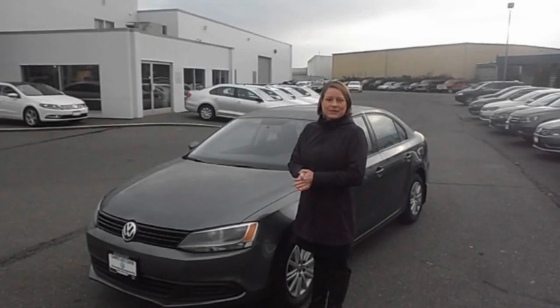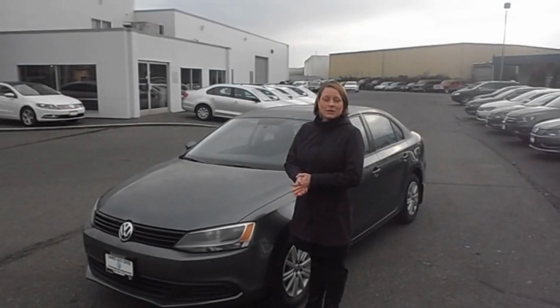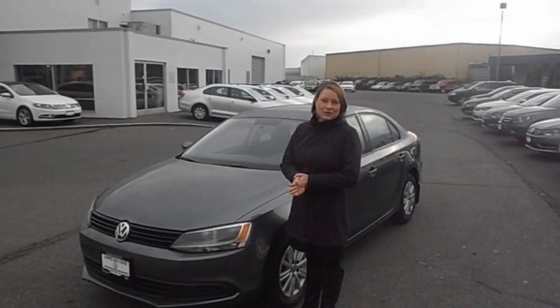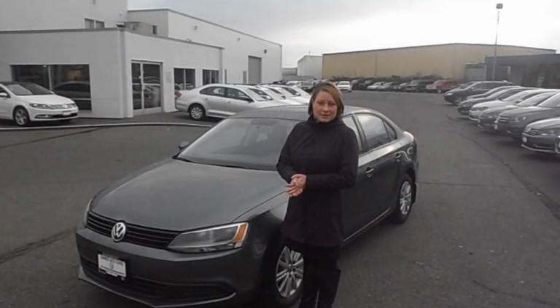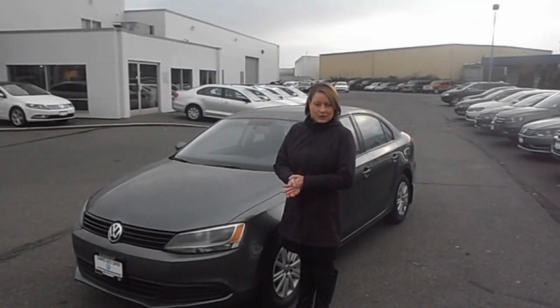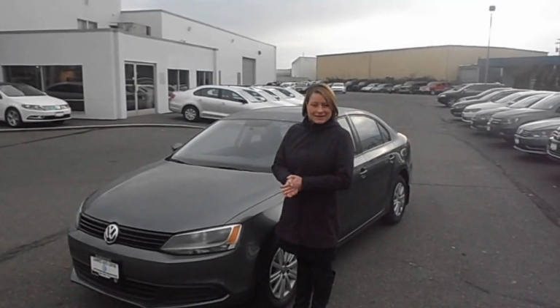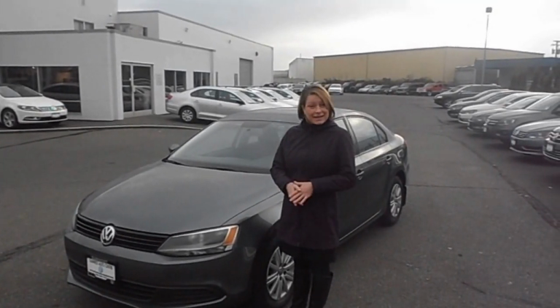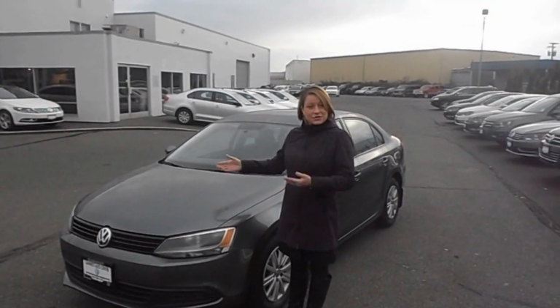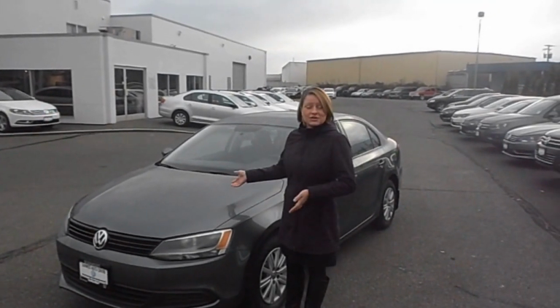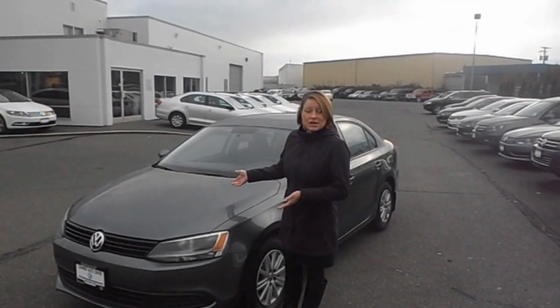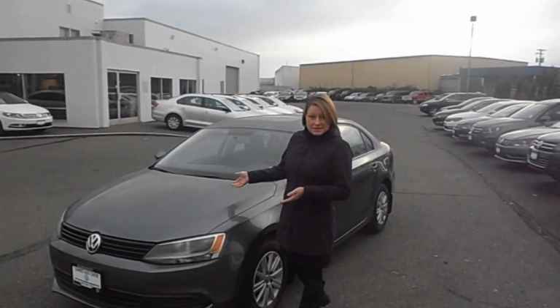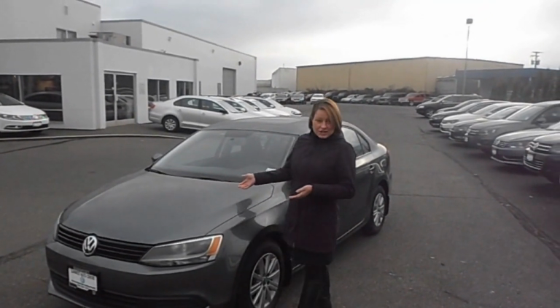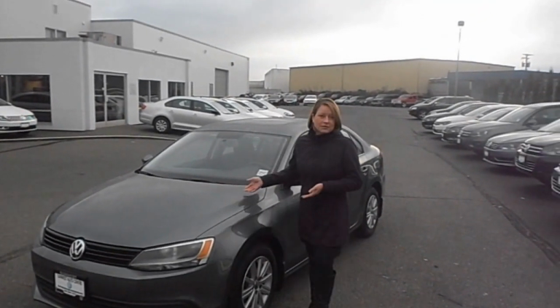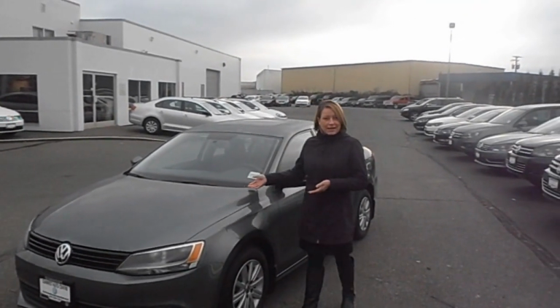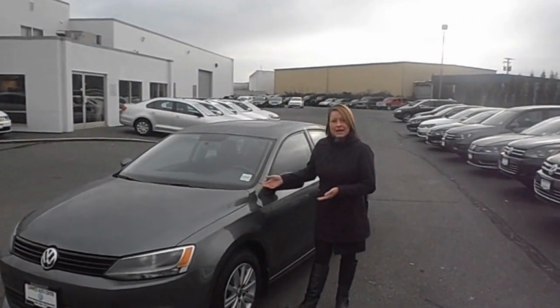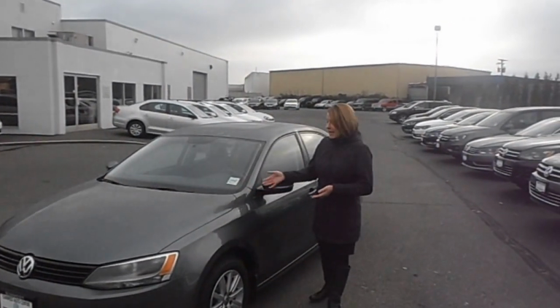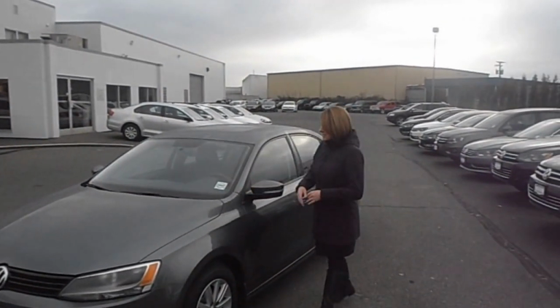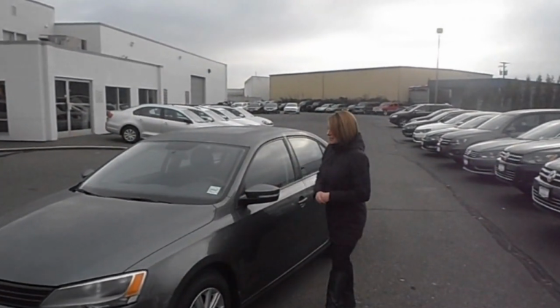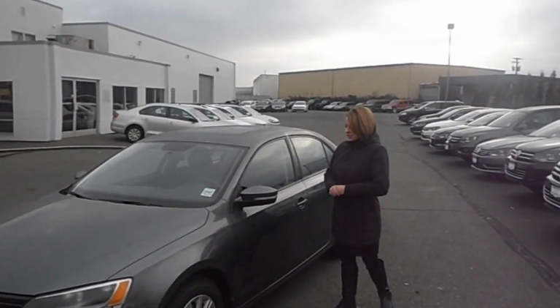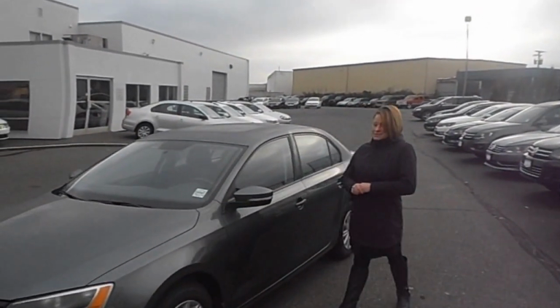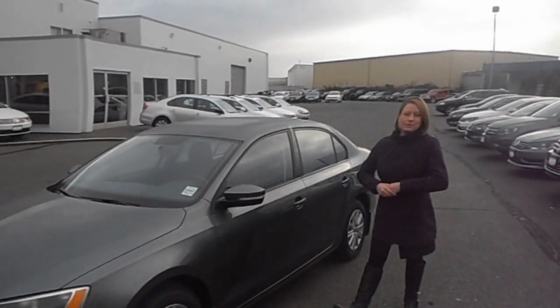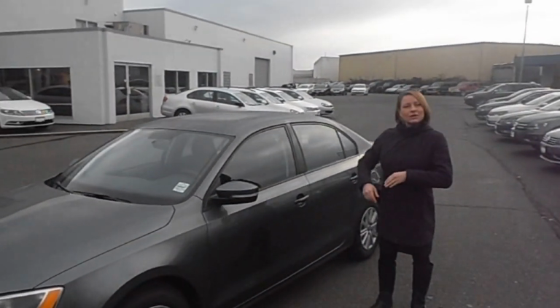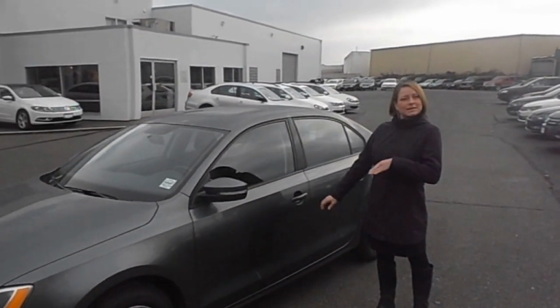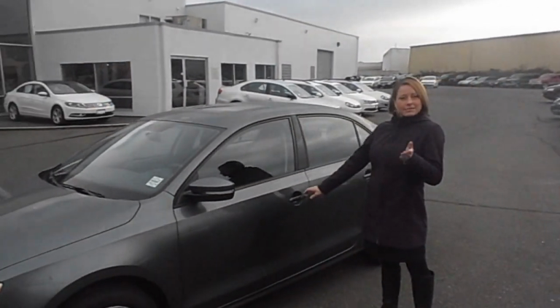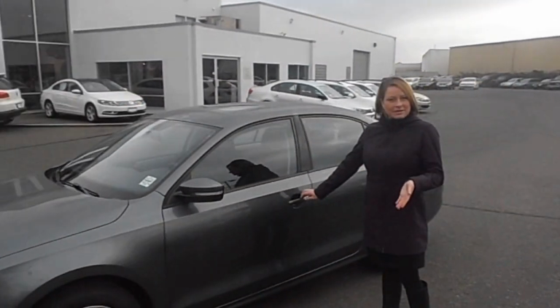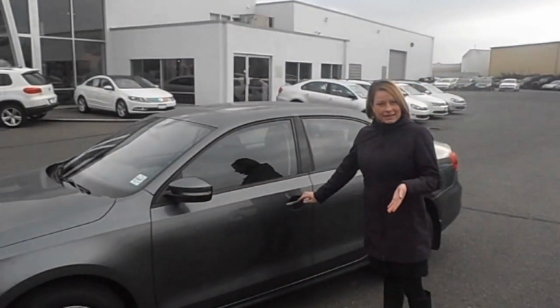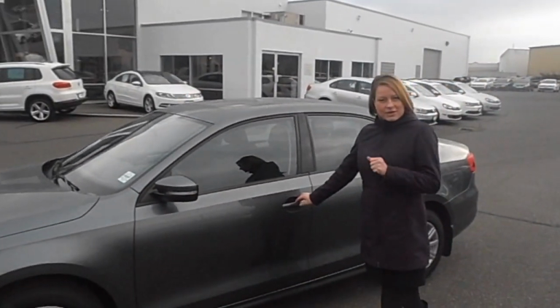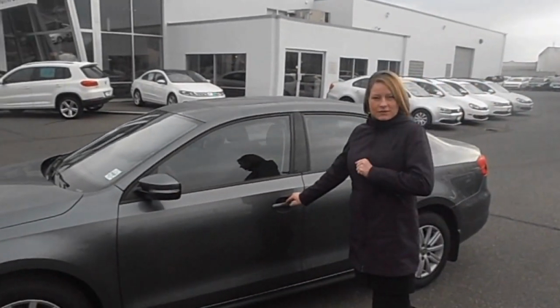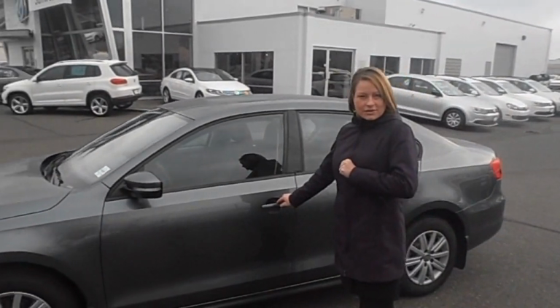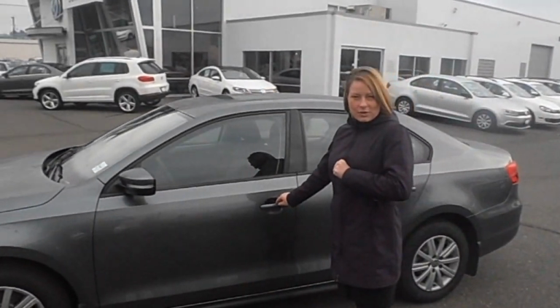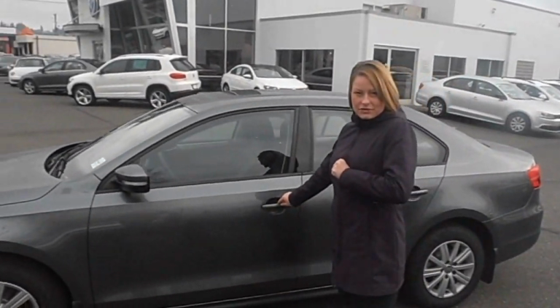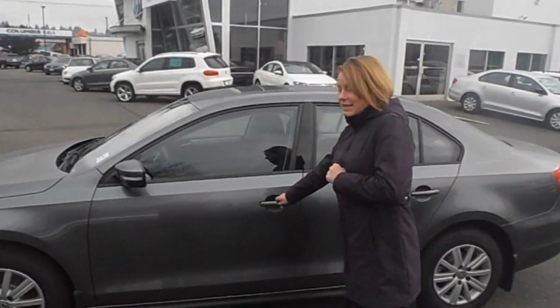Gay Williams here from SunWest Volkswagen. I'd like to introduce you to the 2014 Jetta Comfort Line. As you can see, the car is absolutely beautiful — it's the Platinum Grey Metallic. I know that's one of the colors that your wife is interested in.